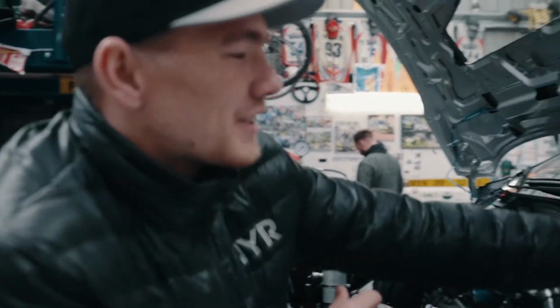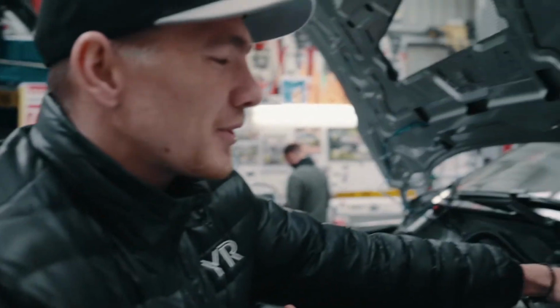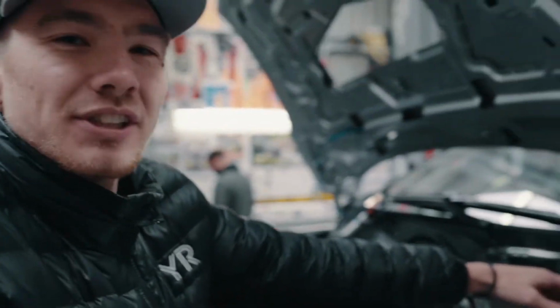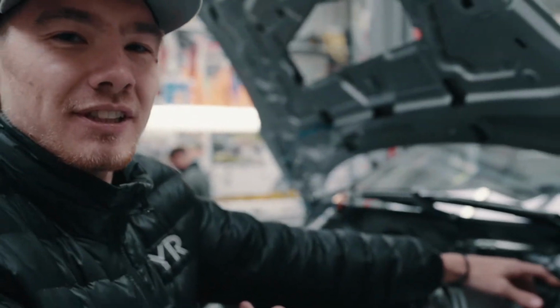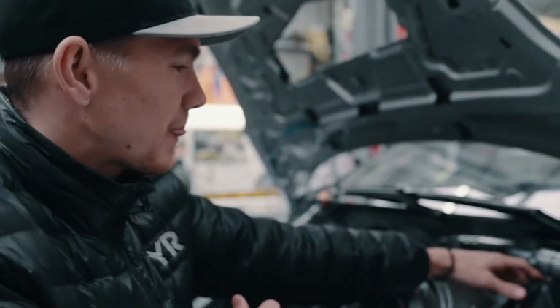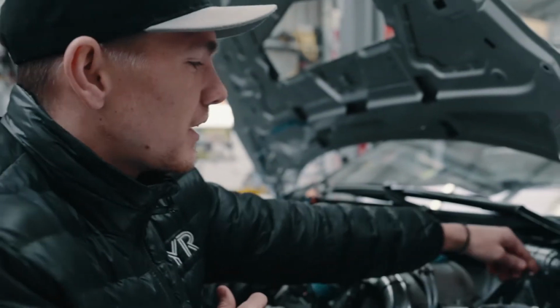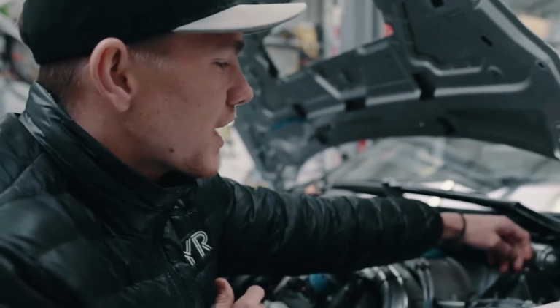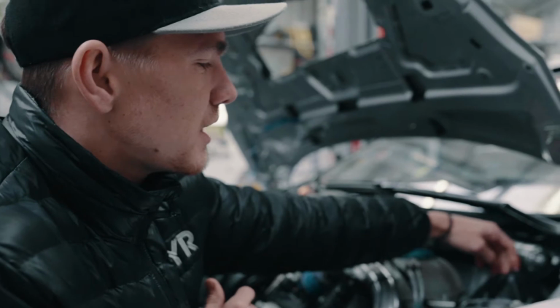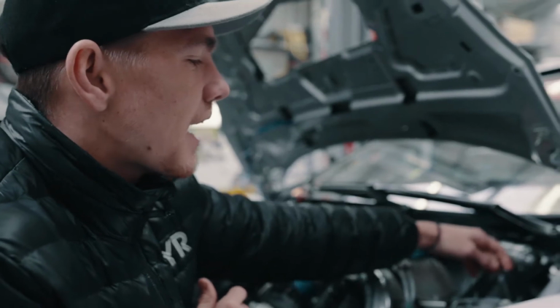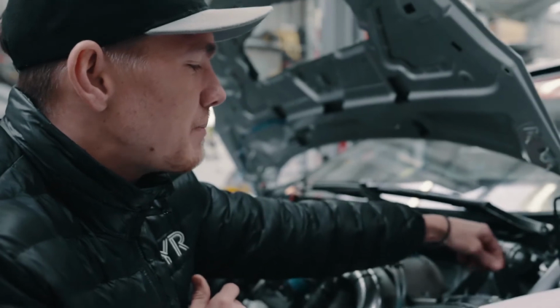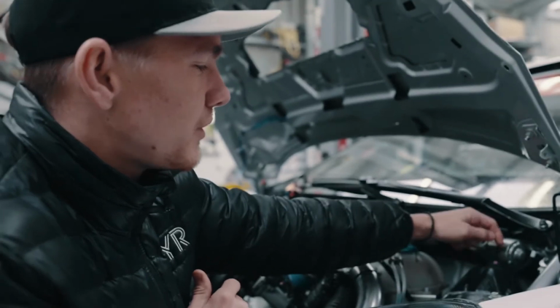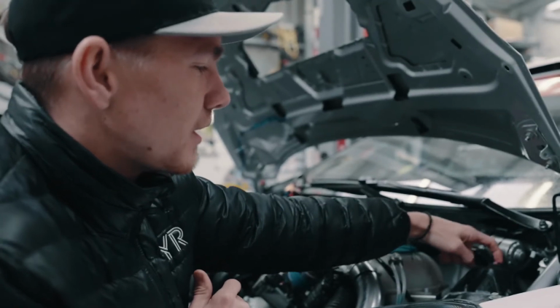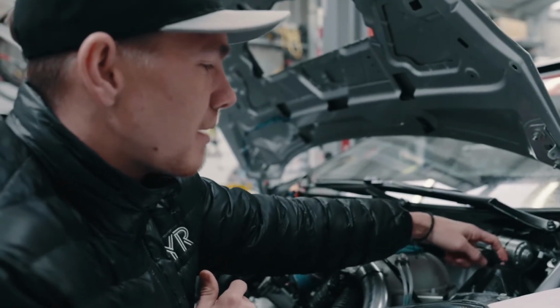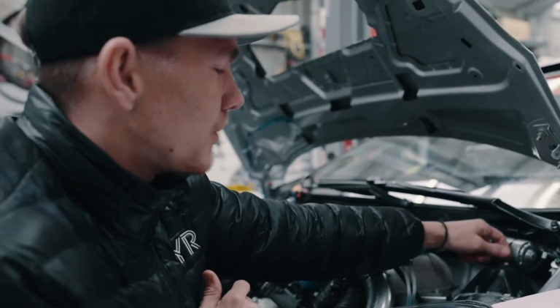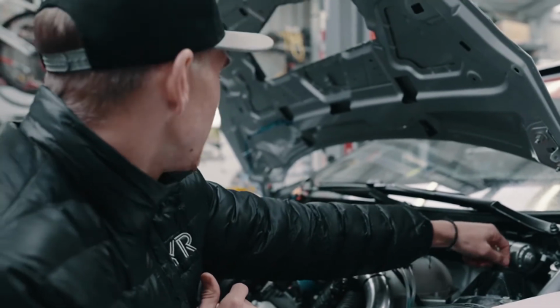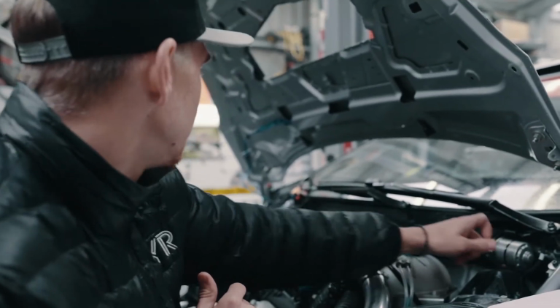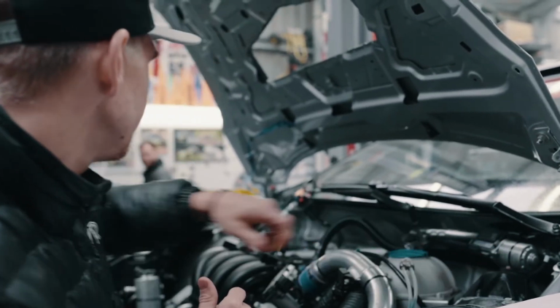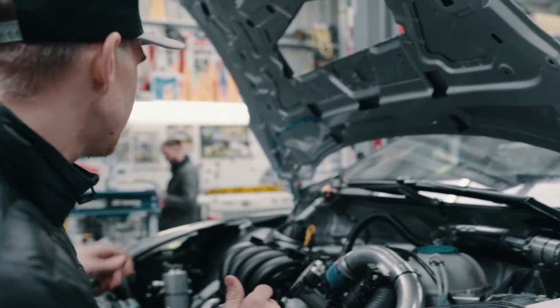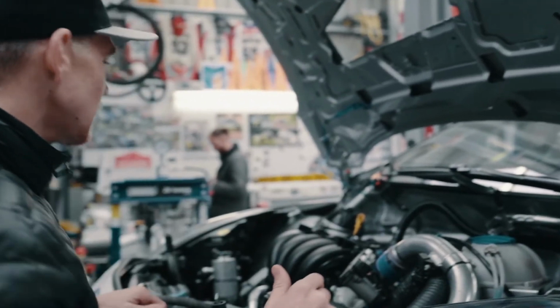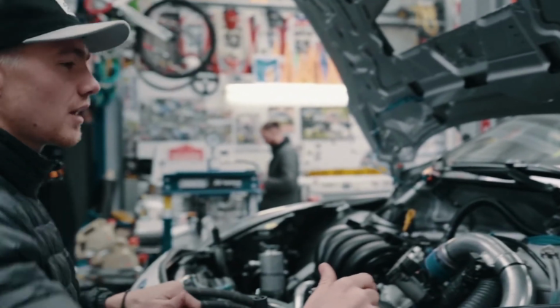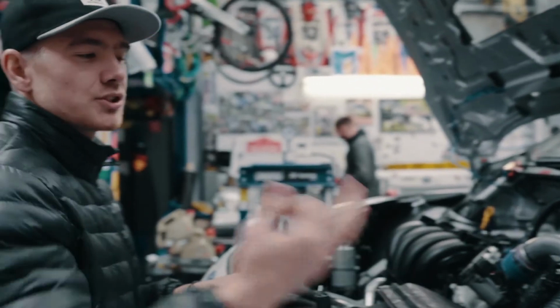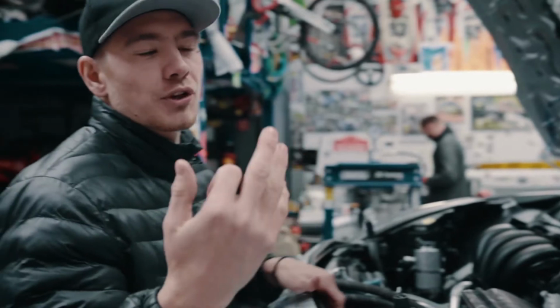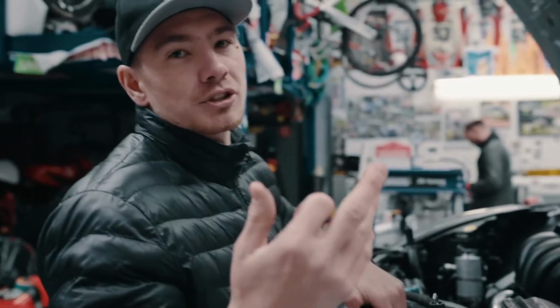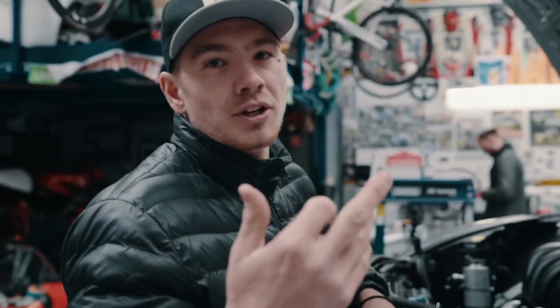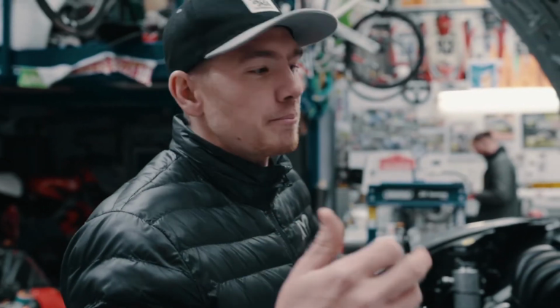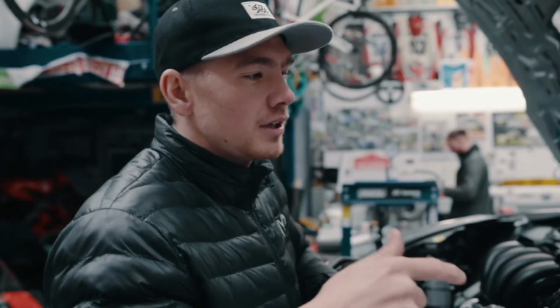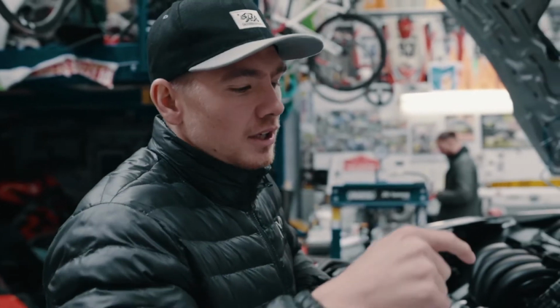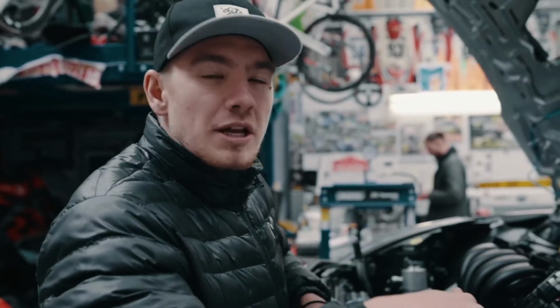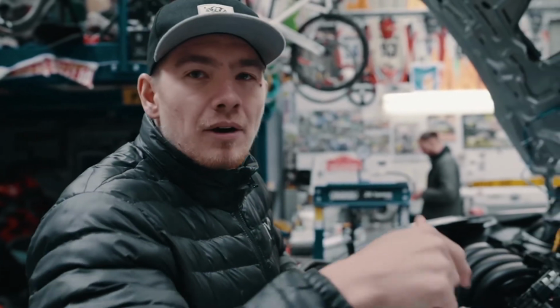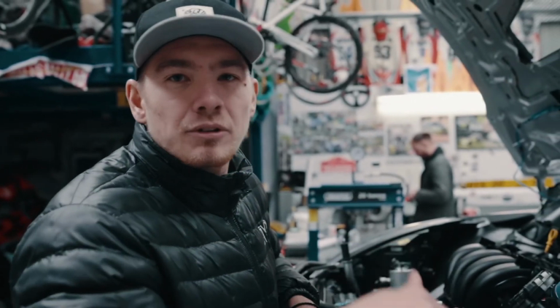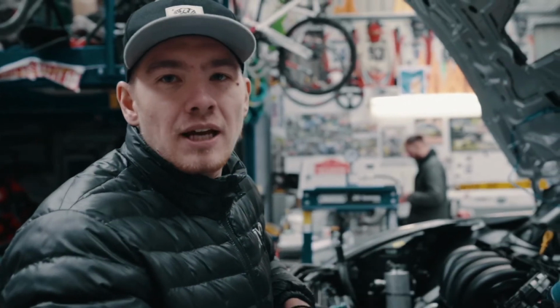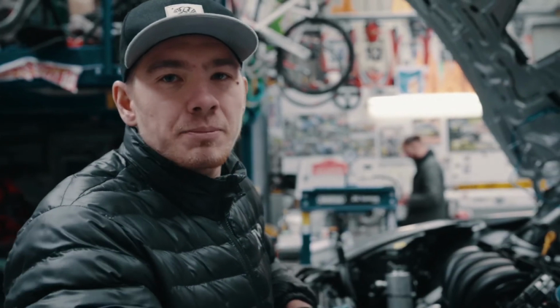Damper adjusters. You can change the rebound on the top there. So there's three adjustments on a damper: rebound, low speed, high speed.